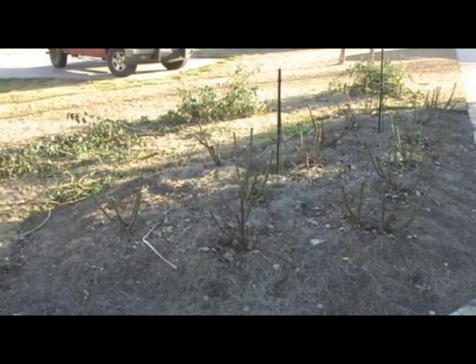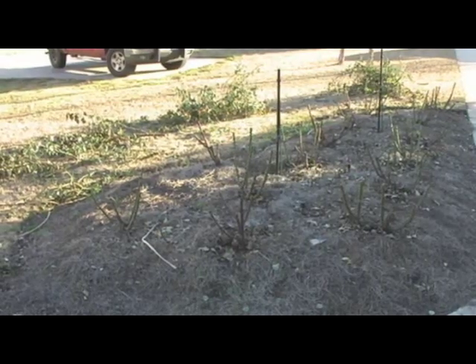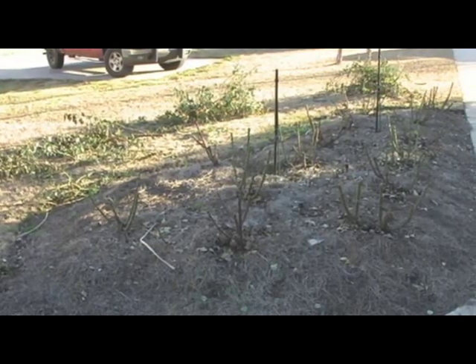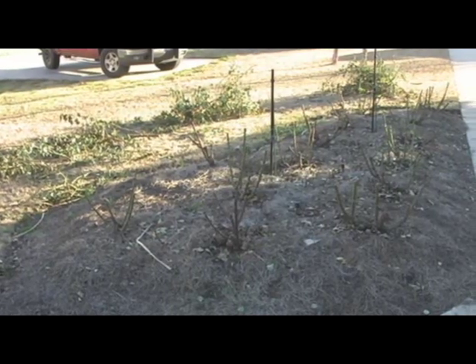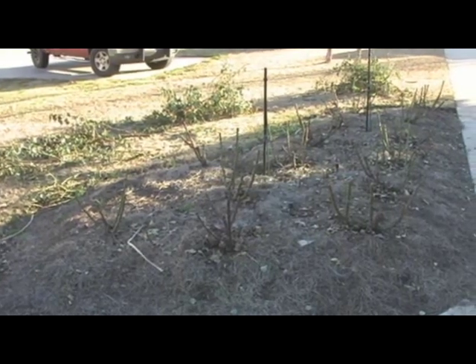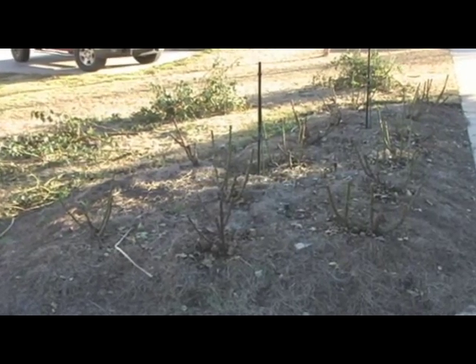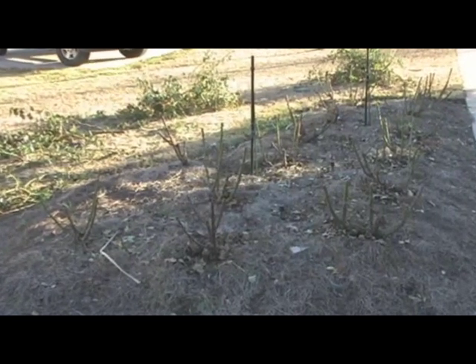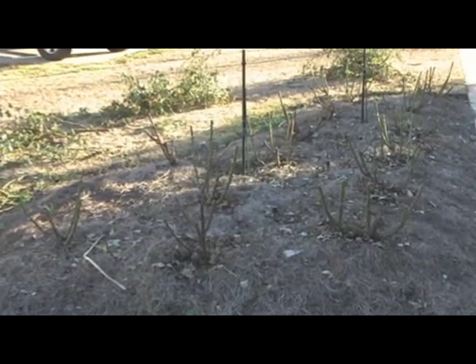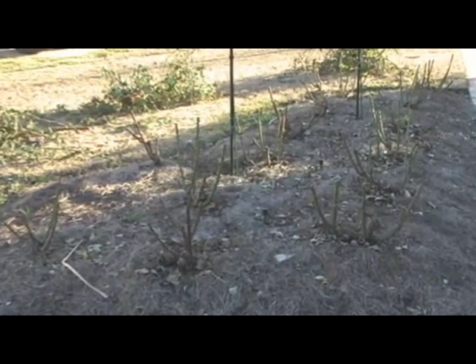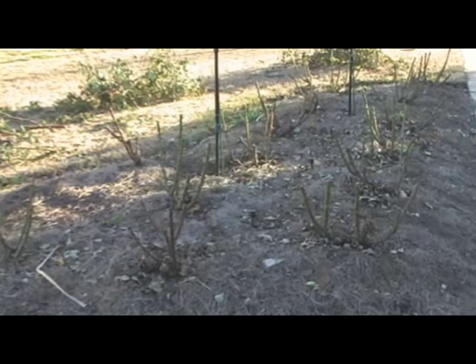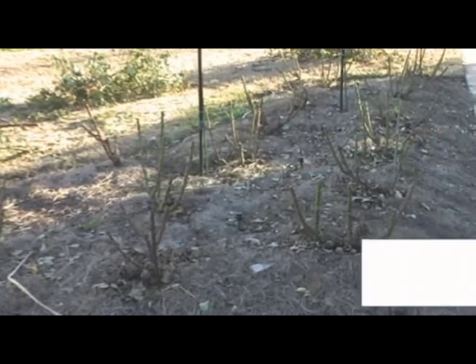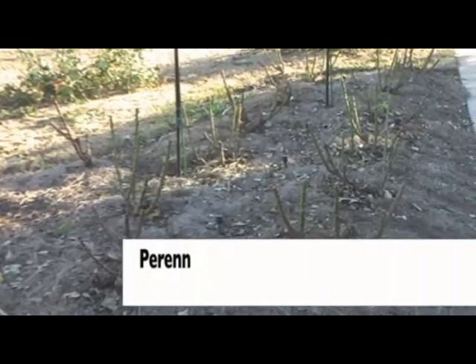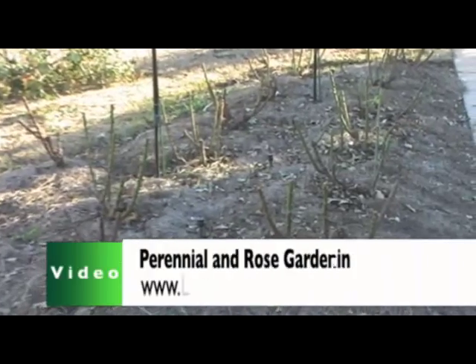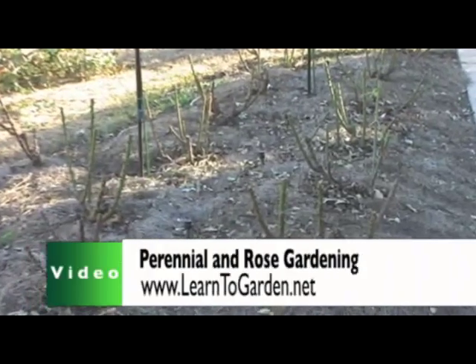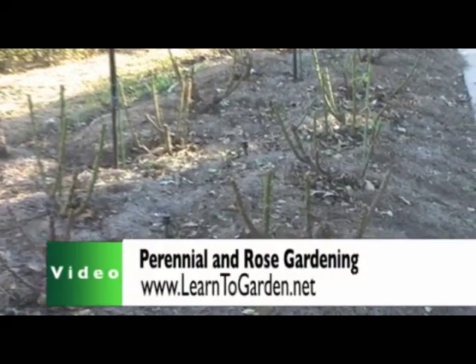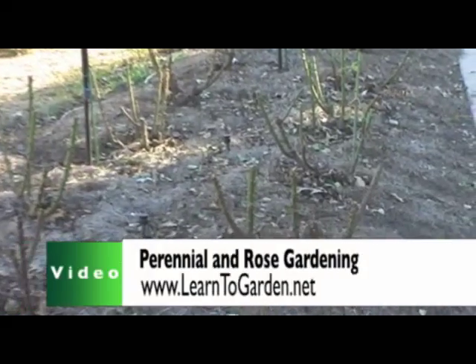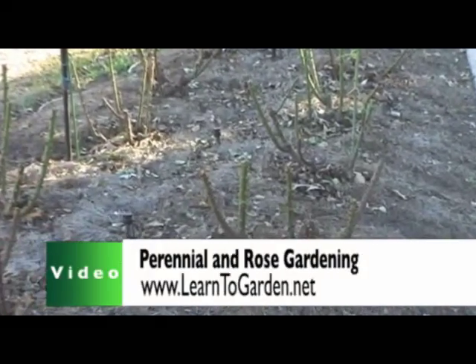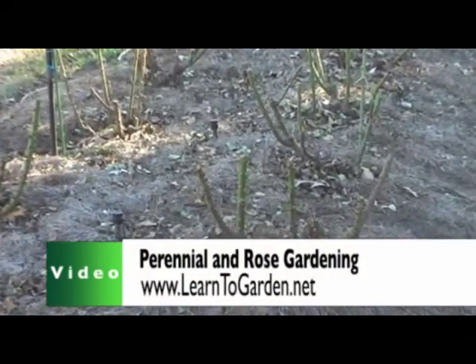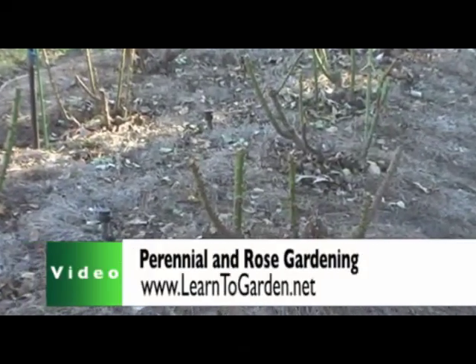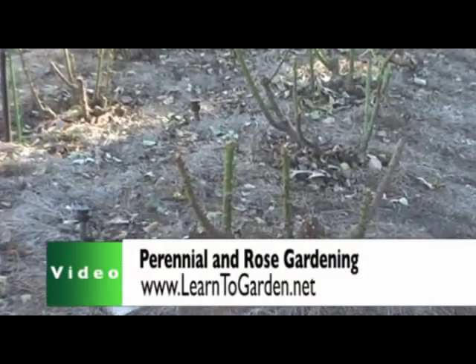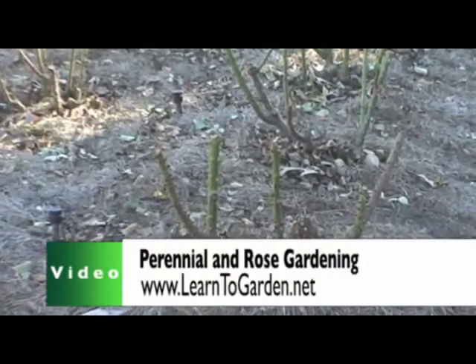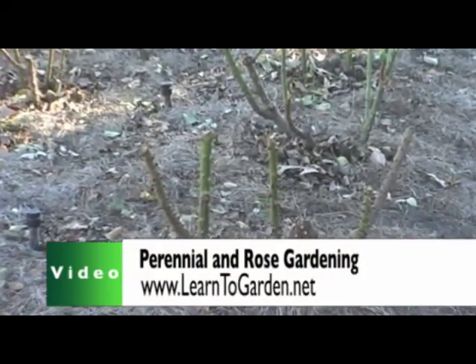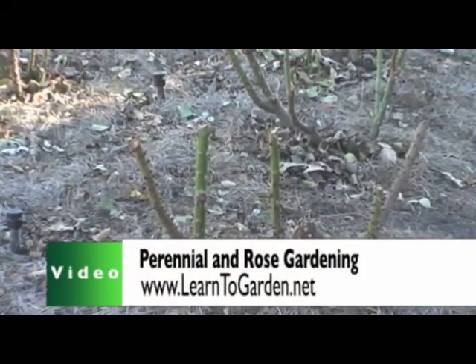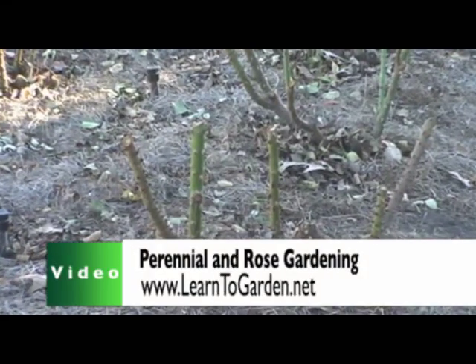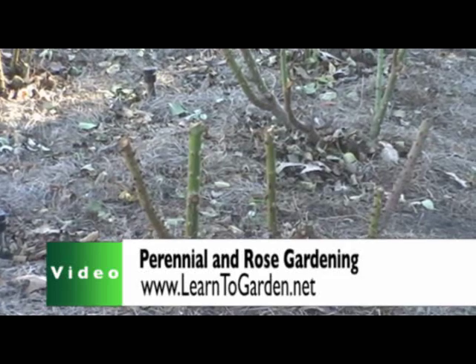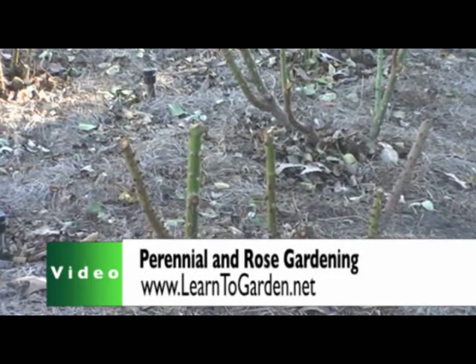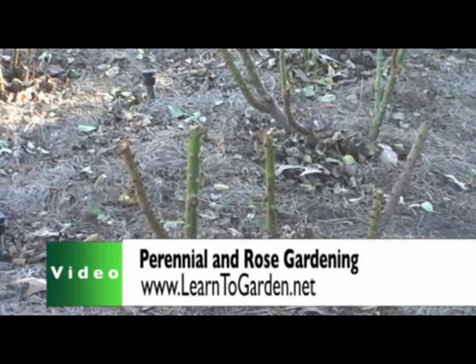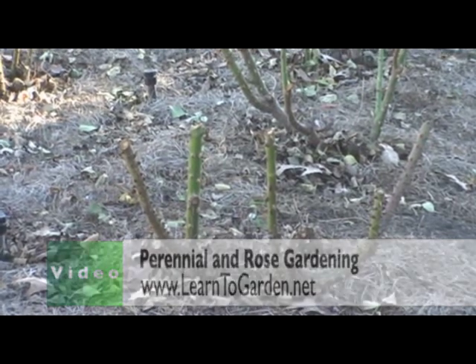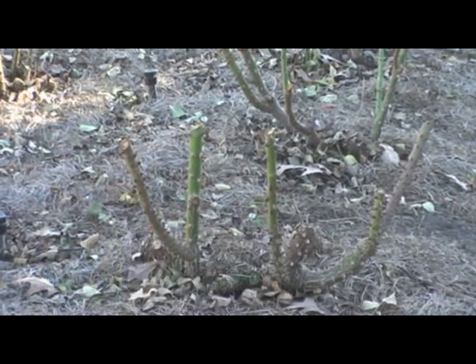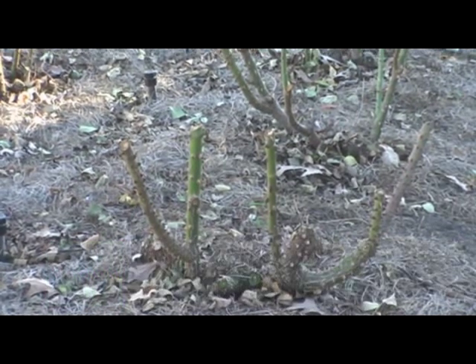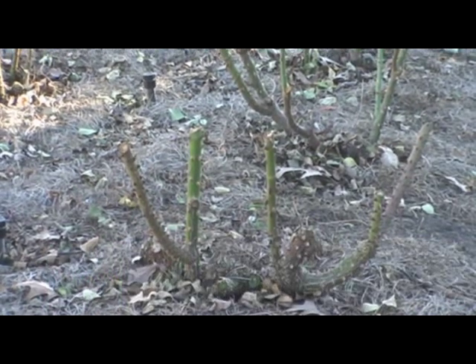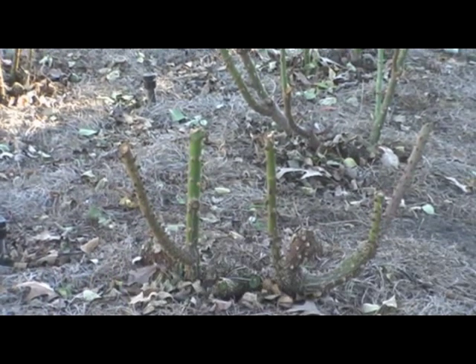If you like what you've seen and want to see more, please visit LearnToGarden.net's video section for more gardening tips. Until next time, here's to your successful gardening.